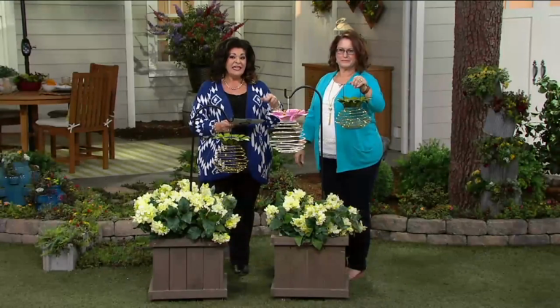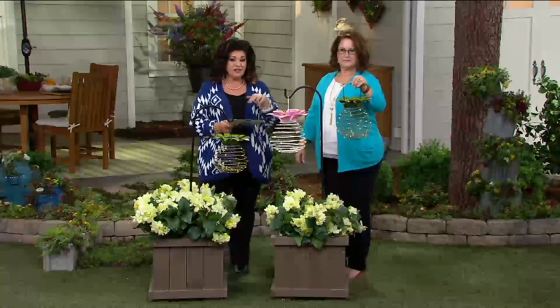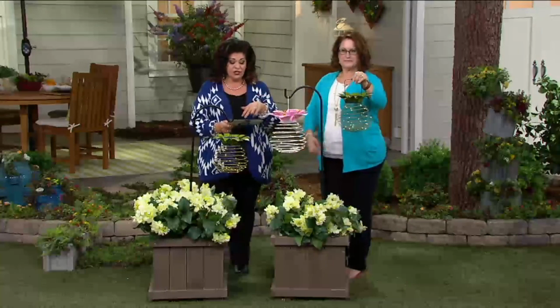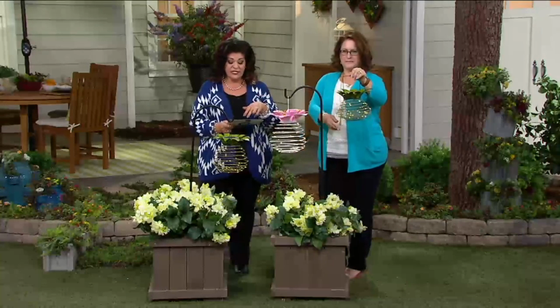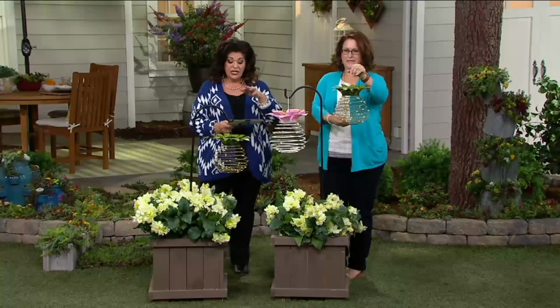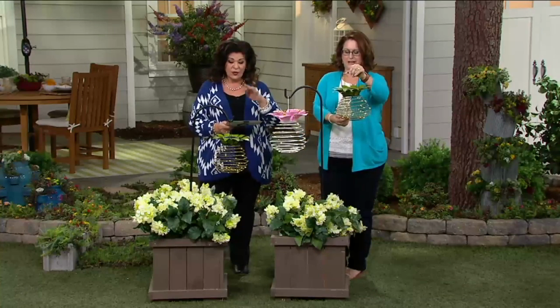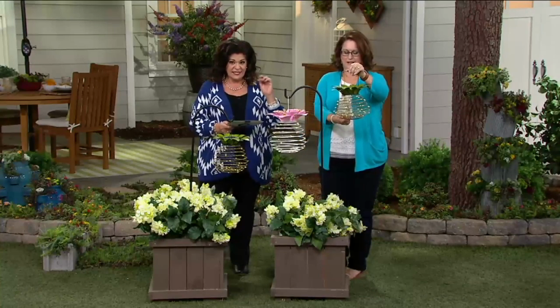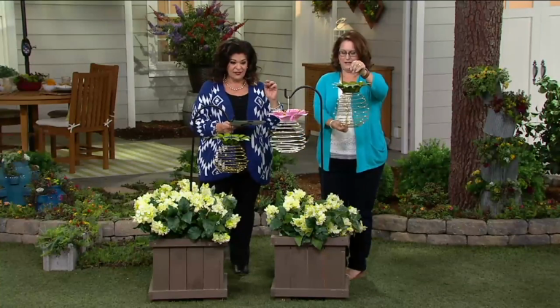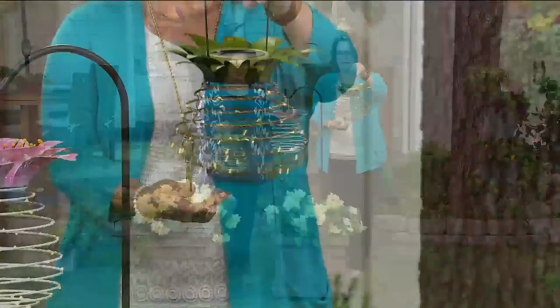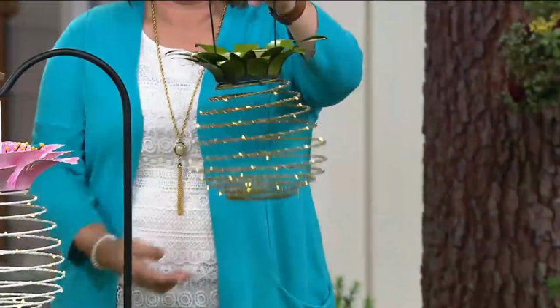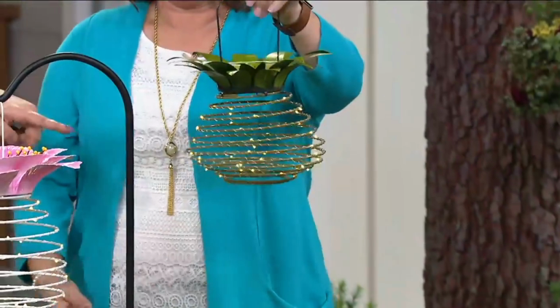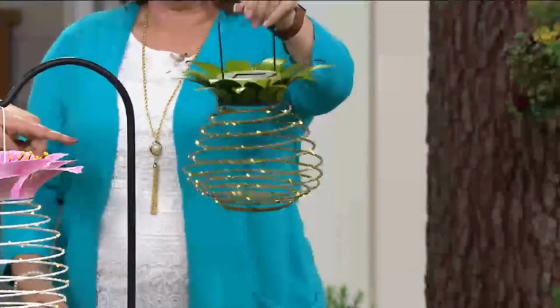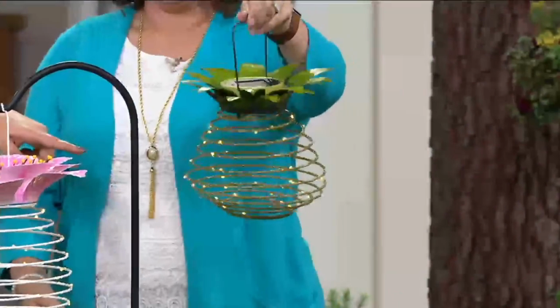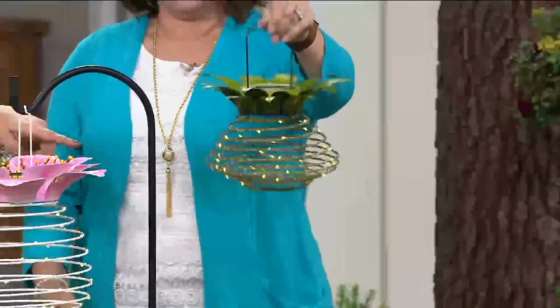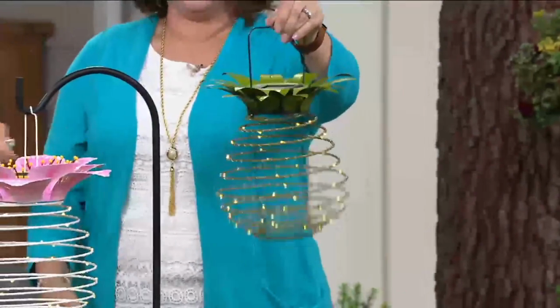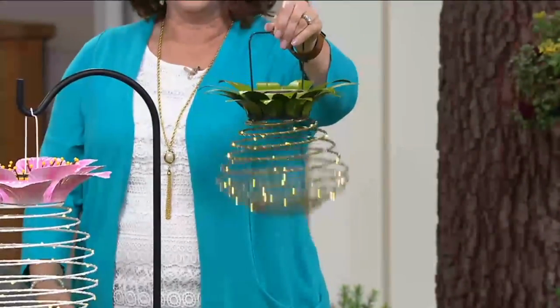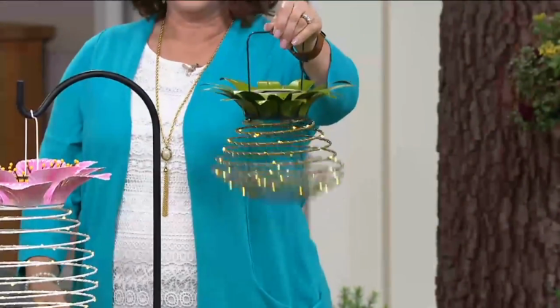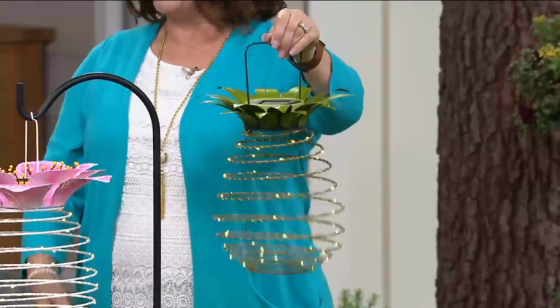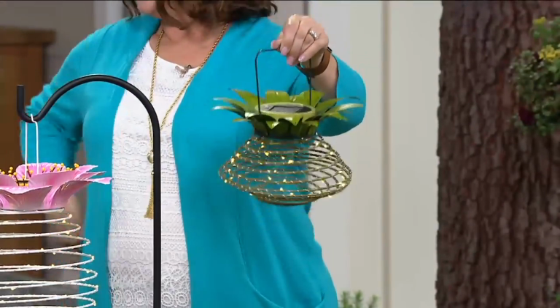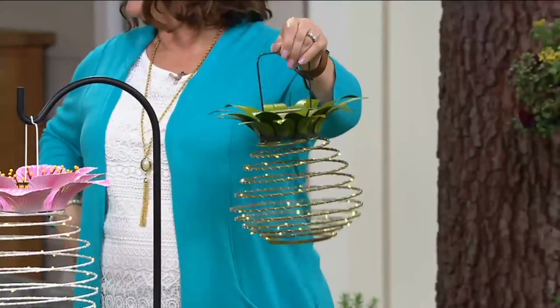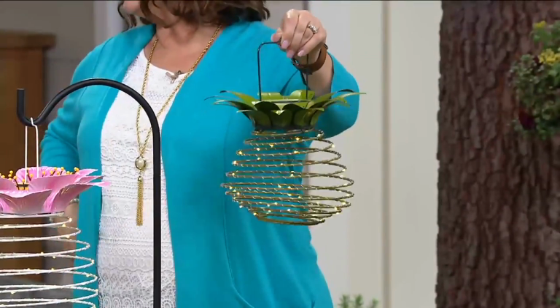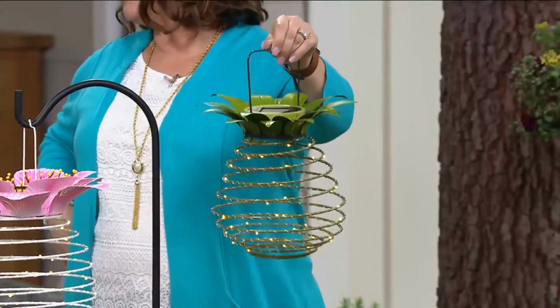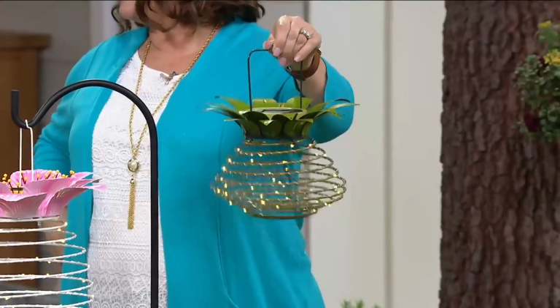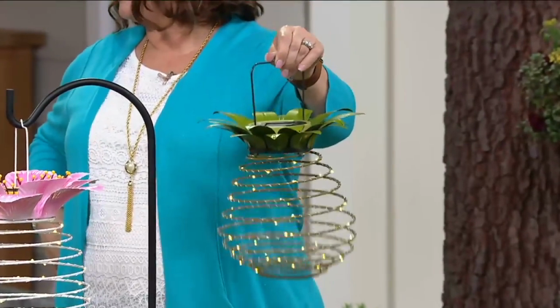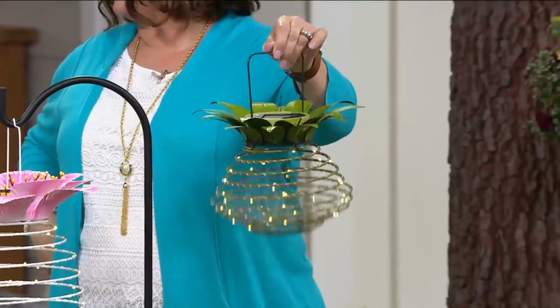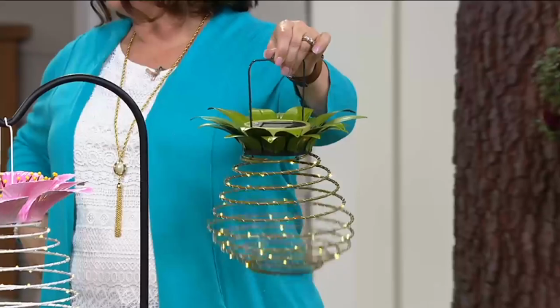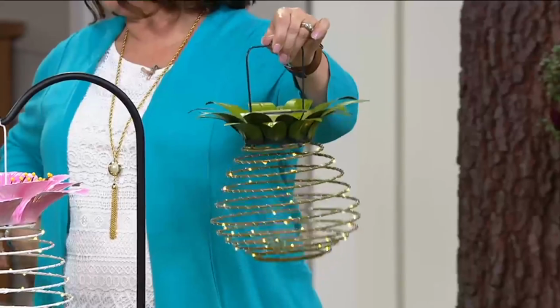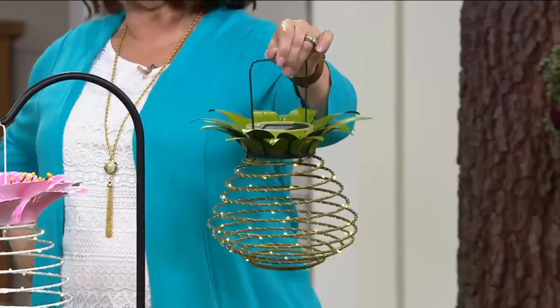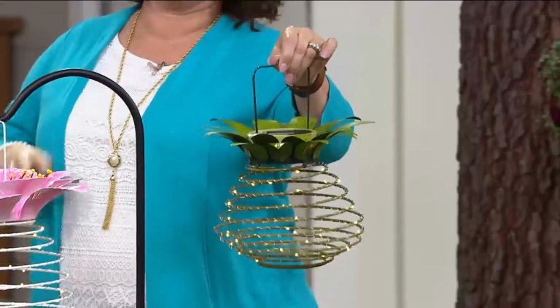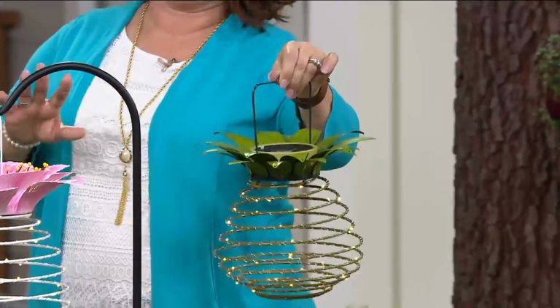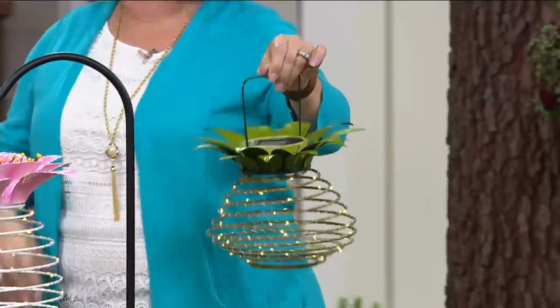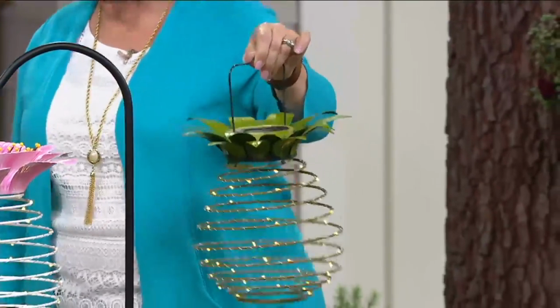Here today on QVC, $26.94. Does this say spring to you or what? Pun intended.